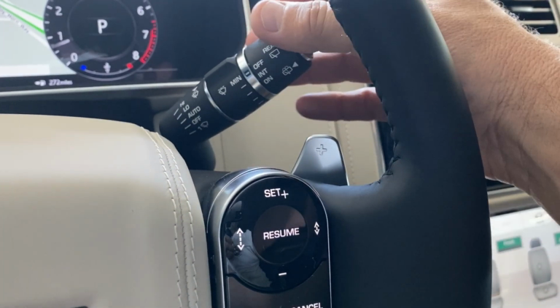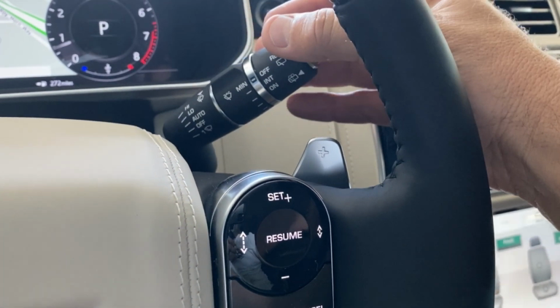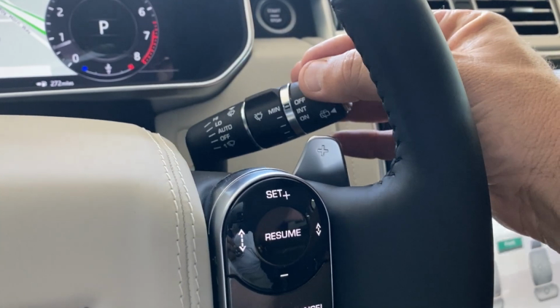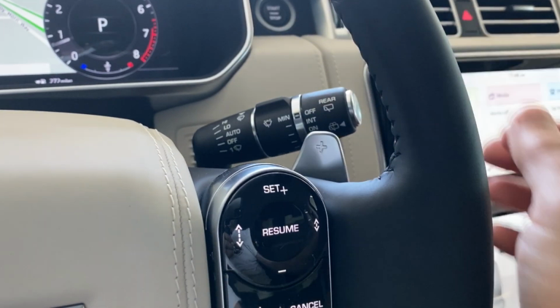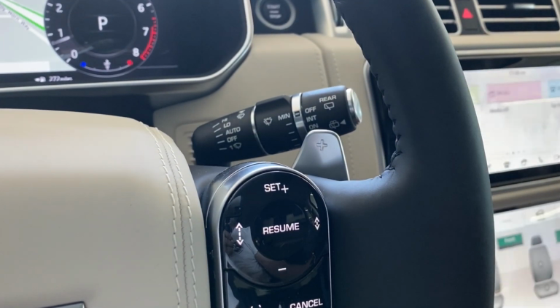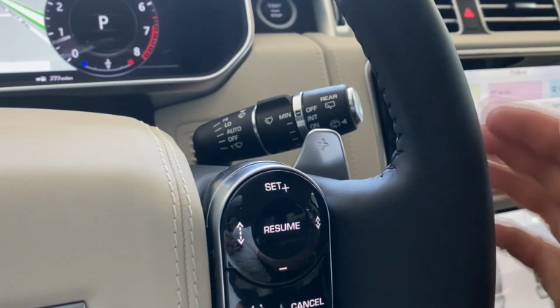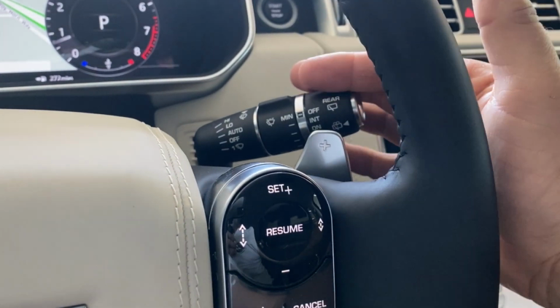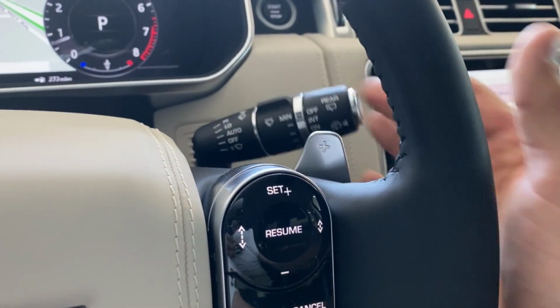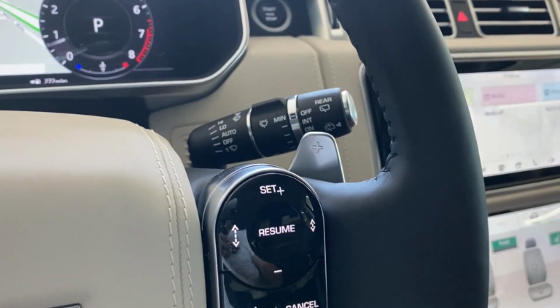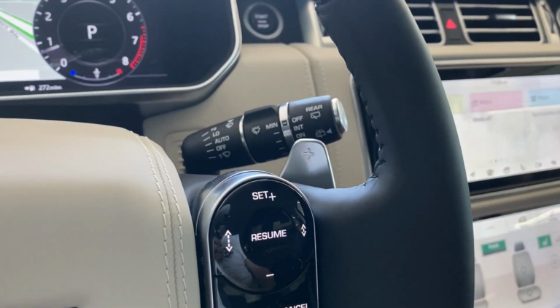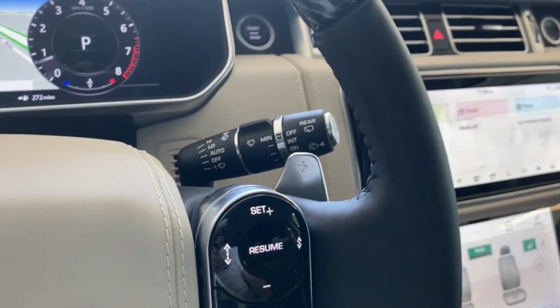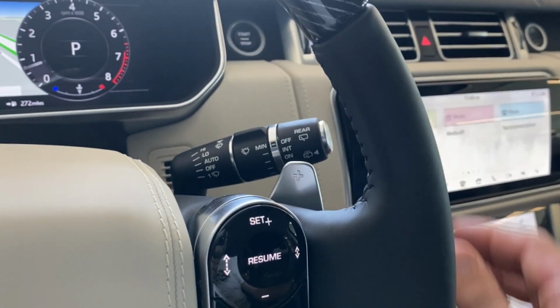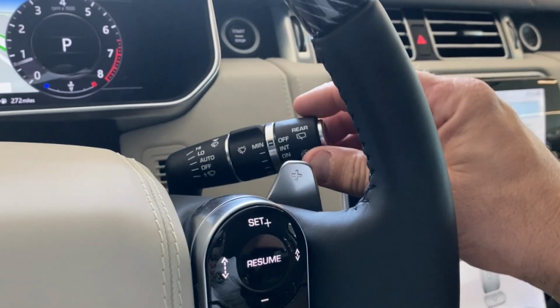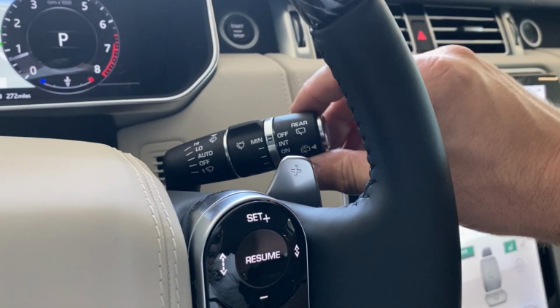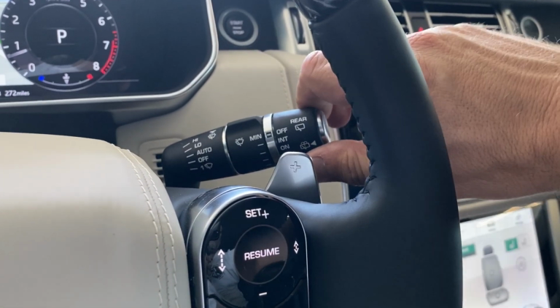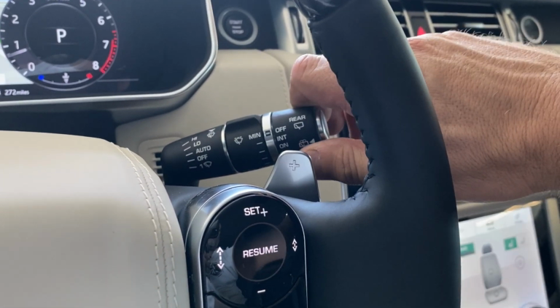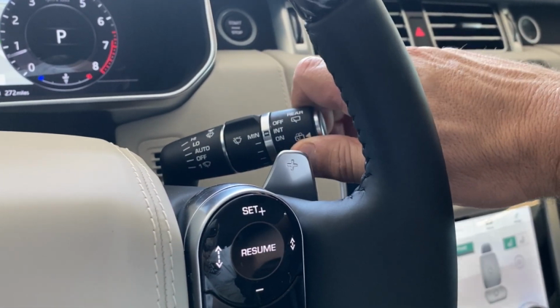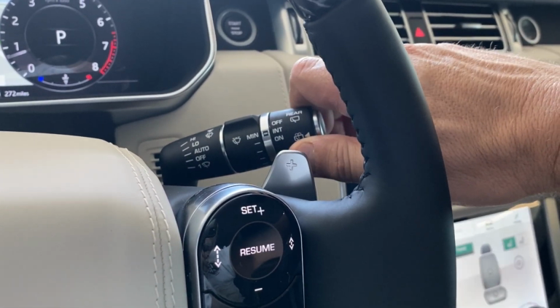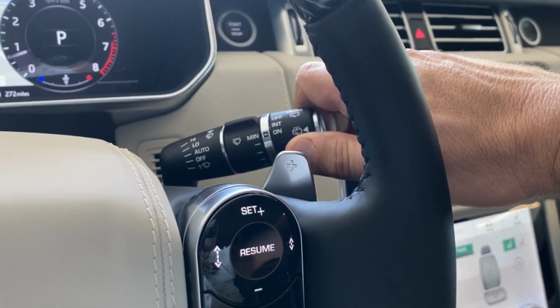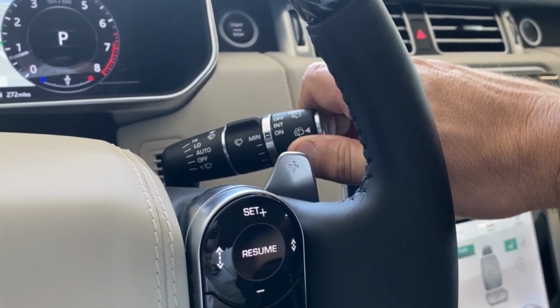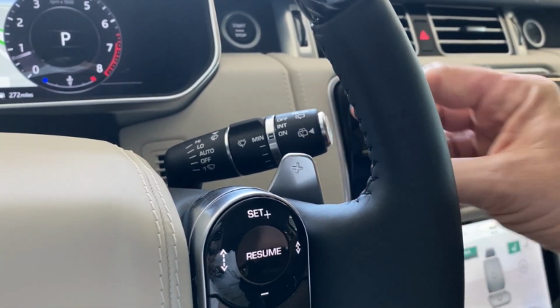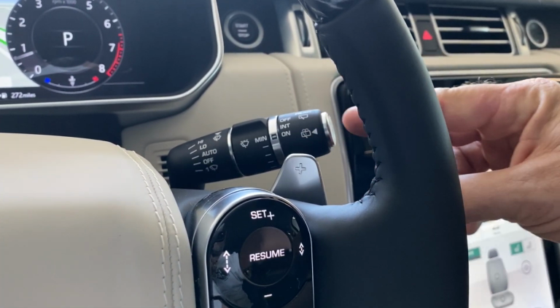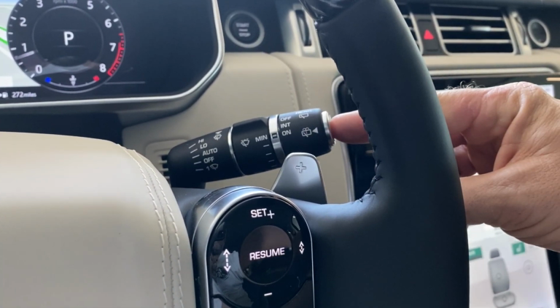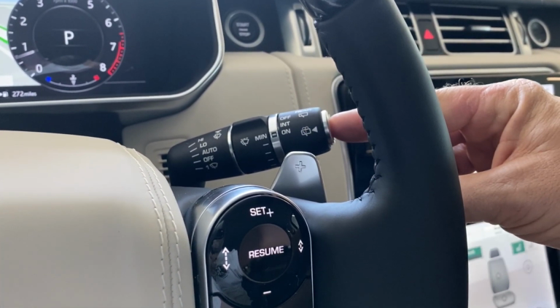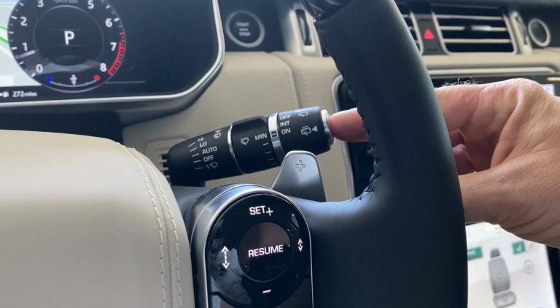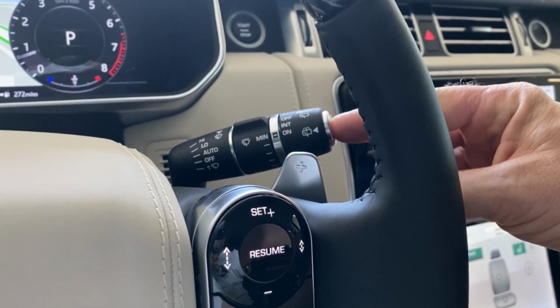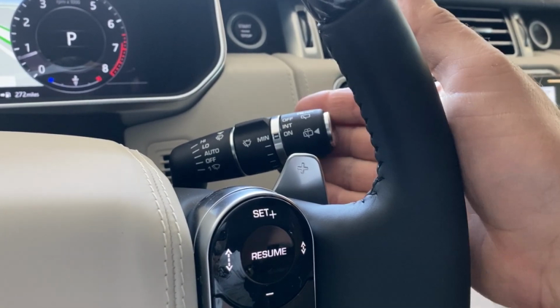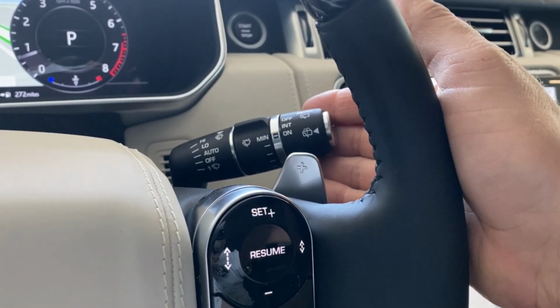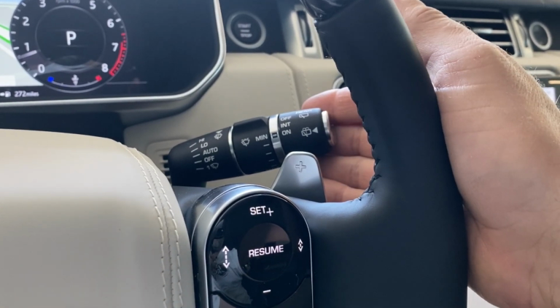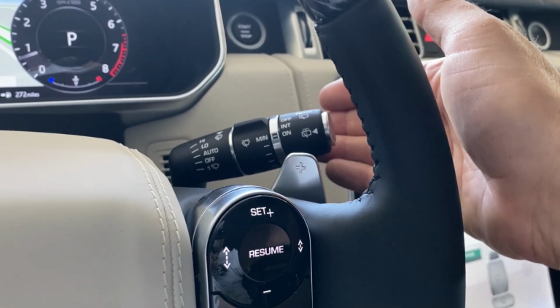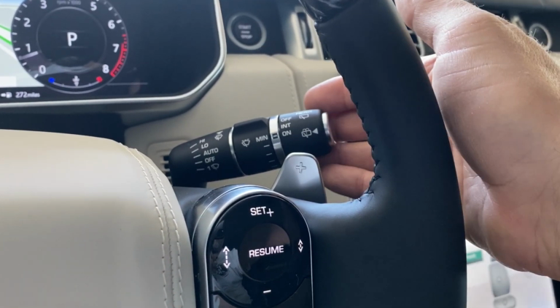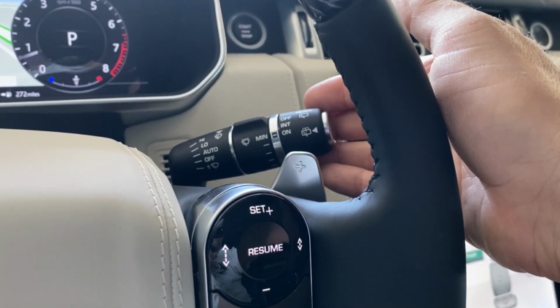All the way back to where it stops is off. One down is a quick wipe. Over here is your rear wipers — intermittent and on. And to clean the rear, press it in at the end, or to do the front windshield, pull it towards you.